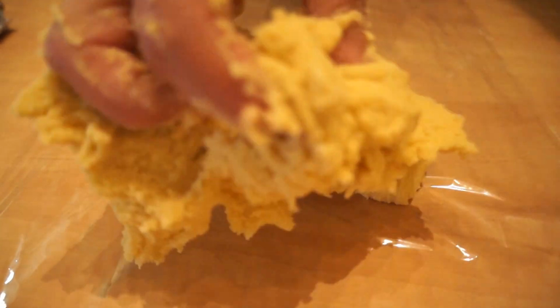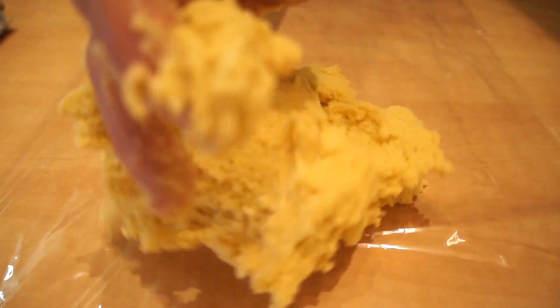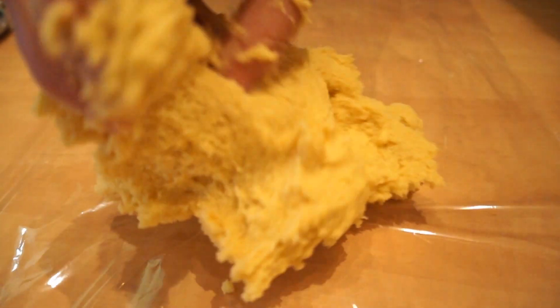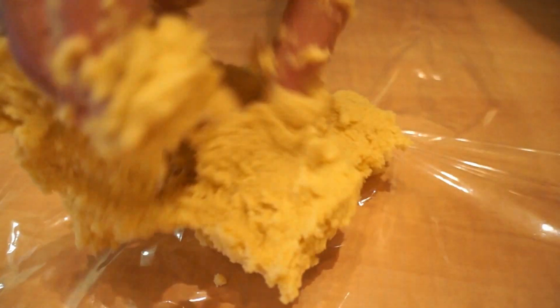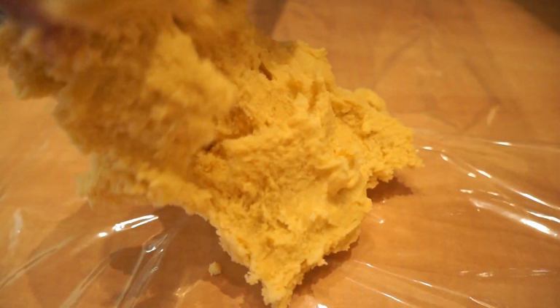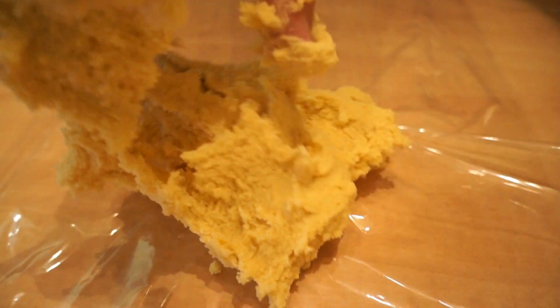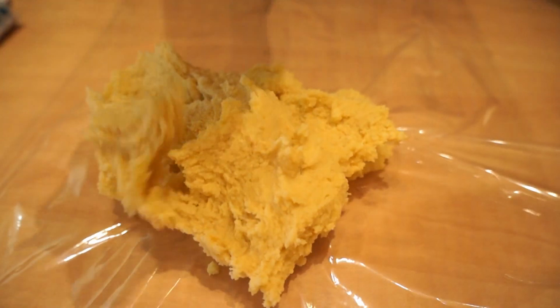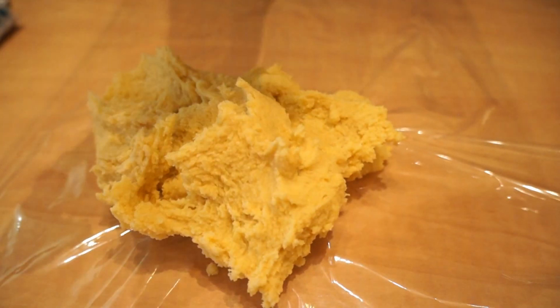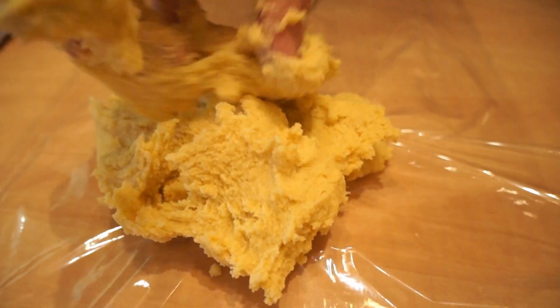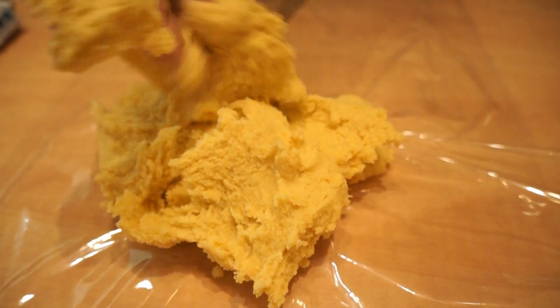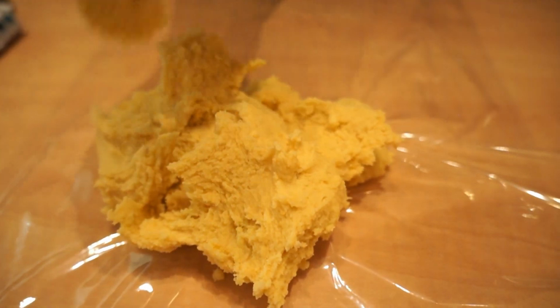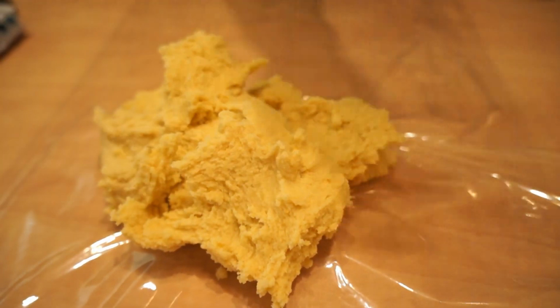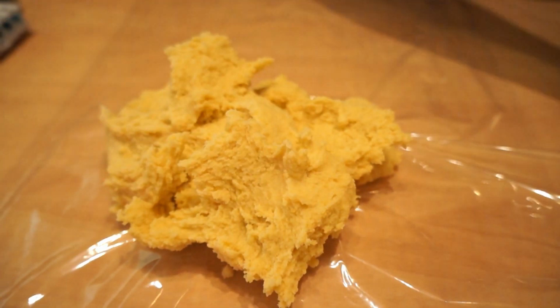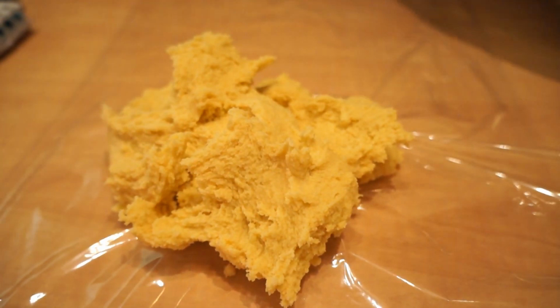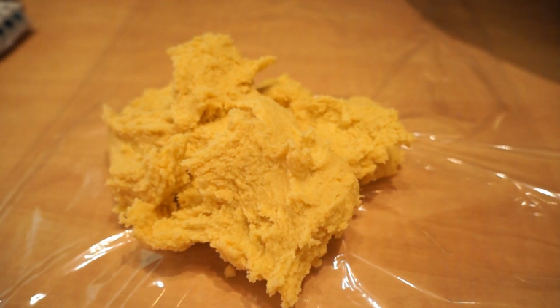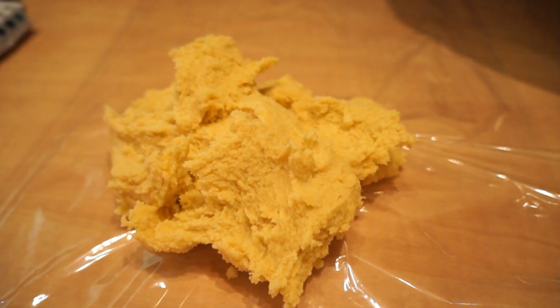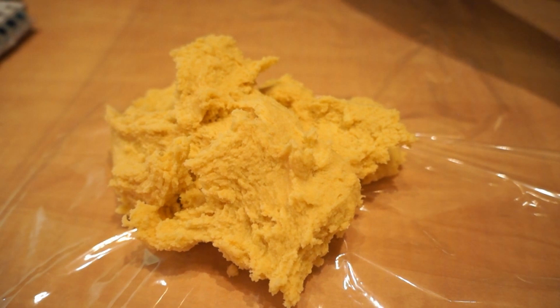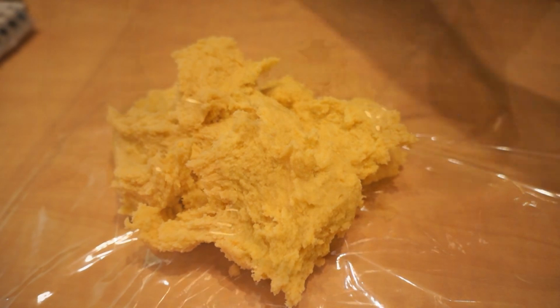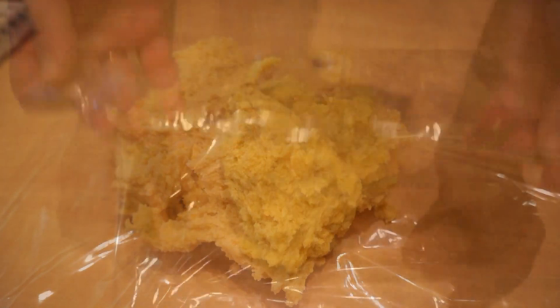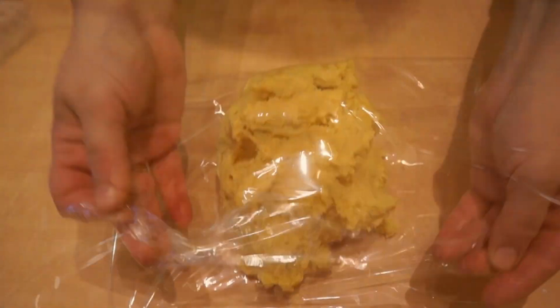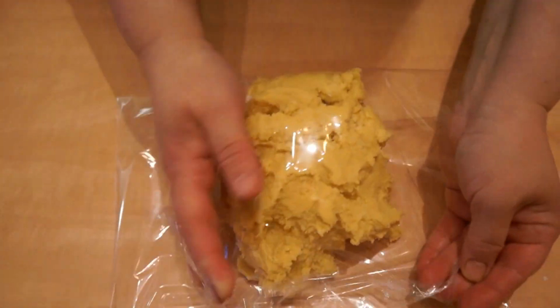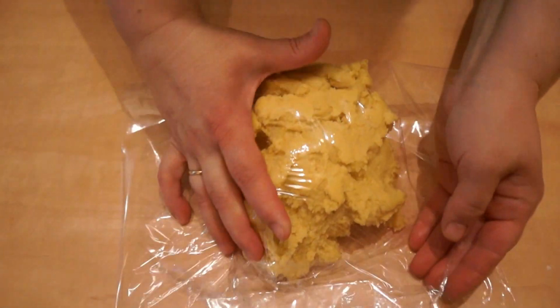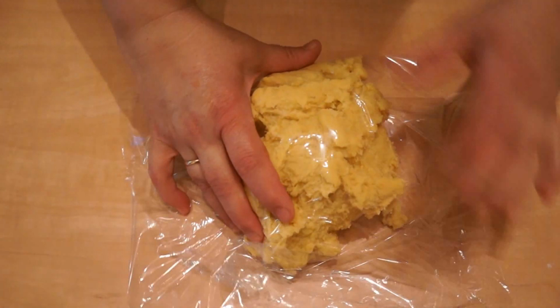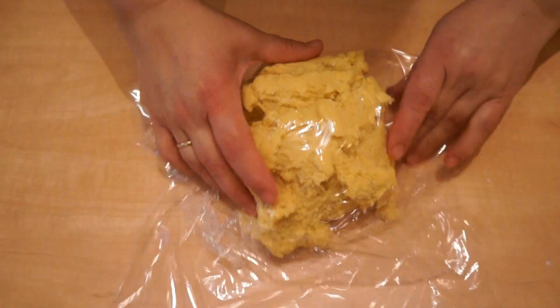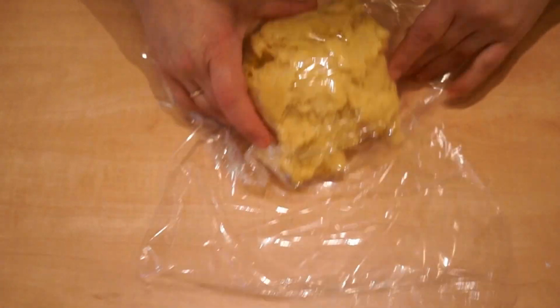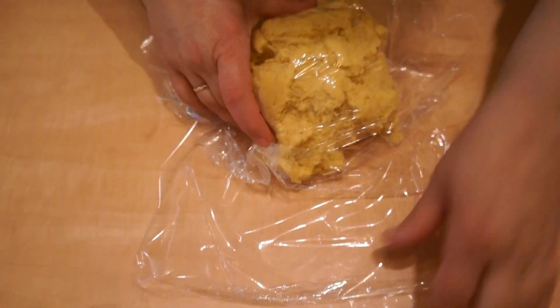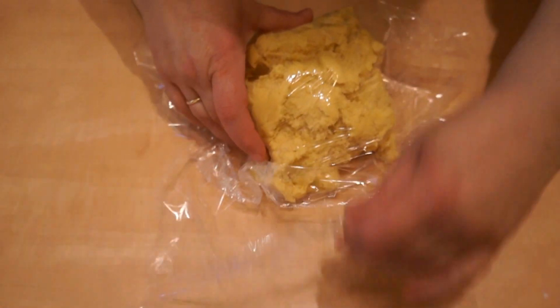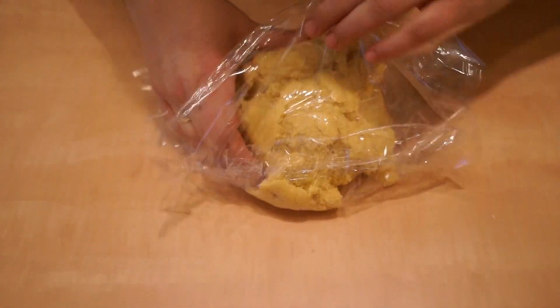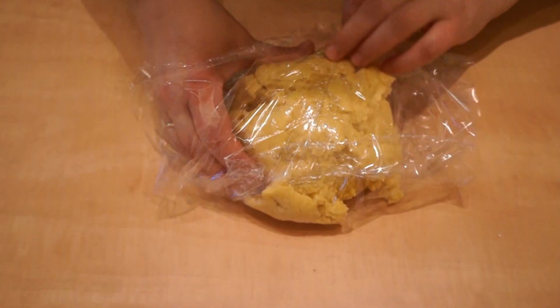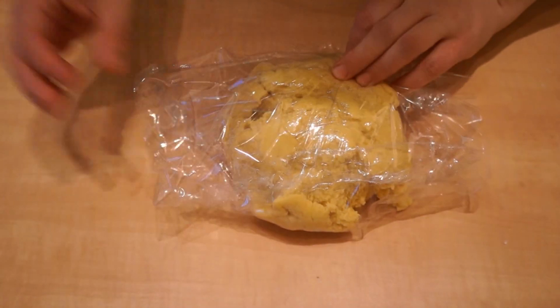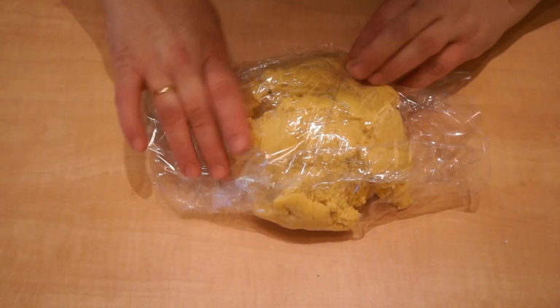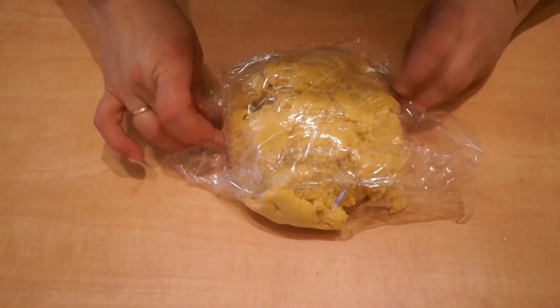When the rice is ready, we put it in well and place it in the oven until it is filled.